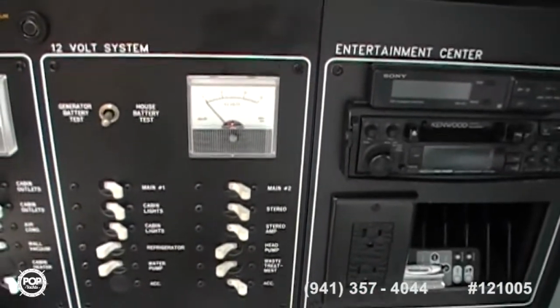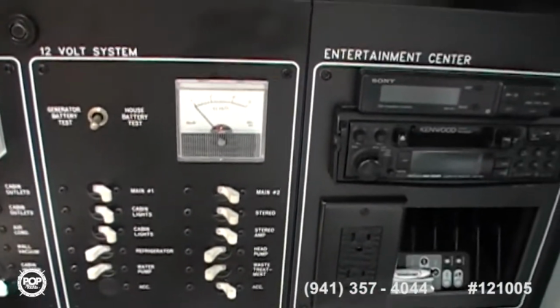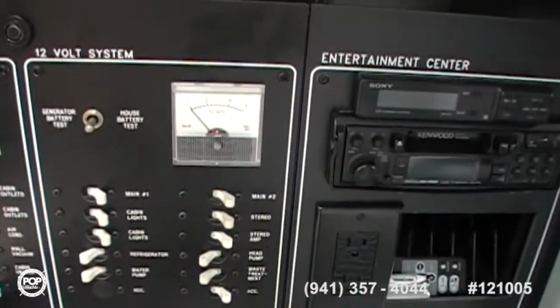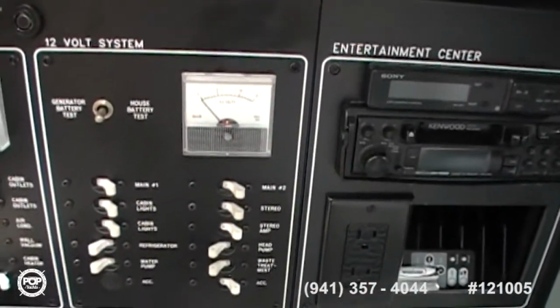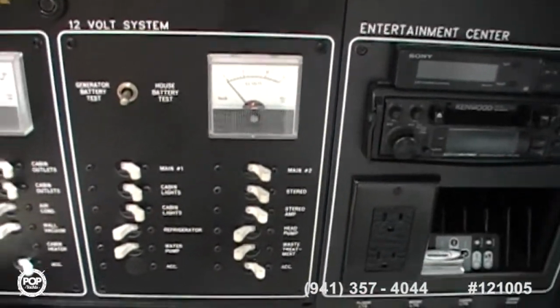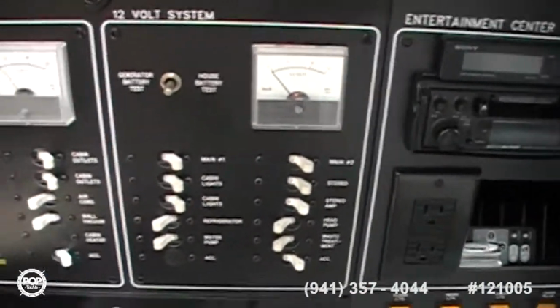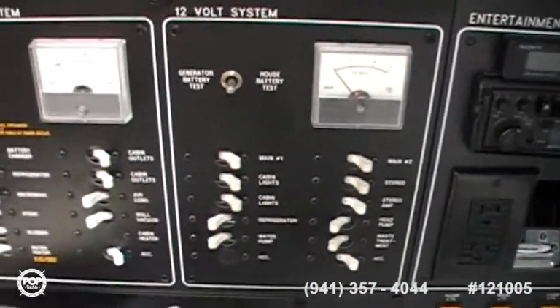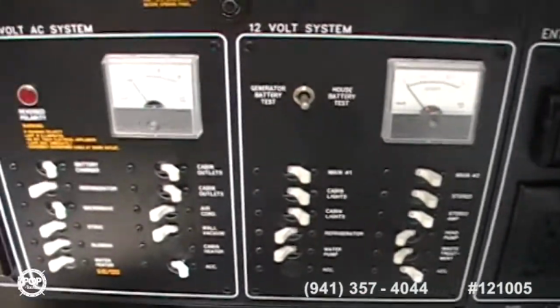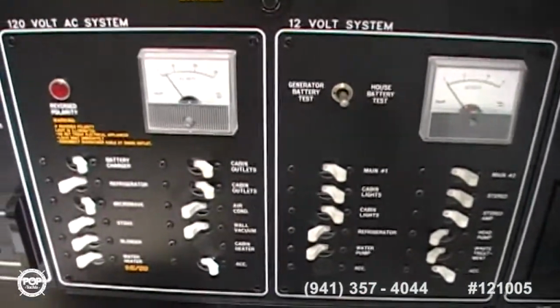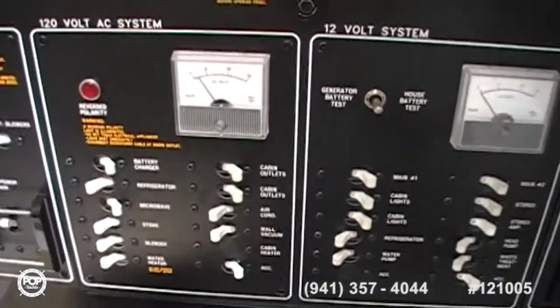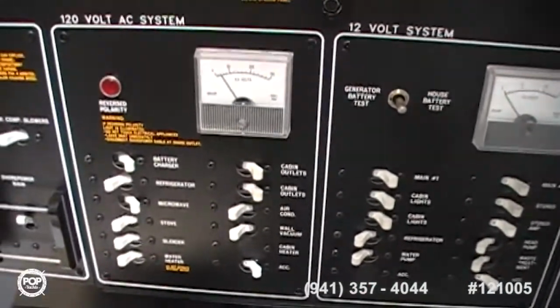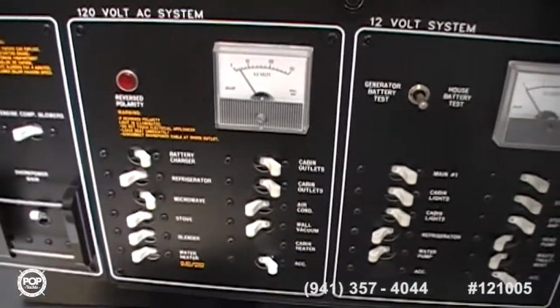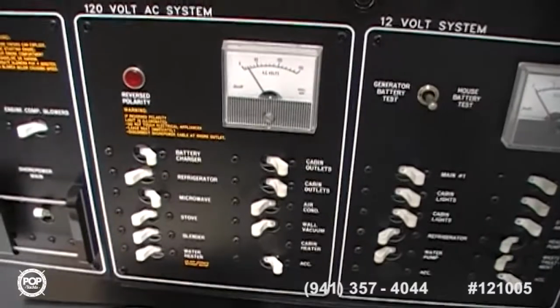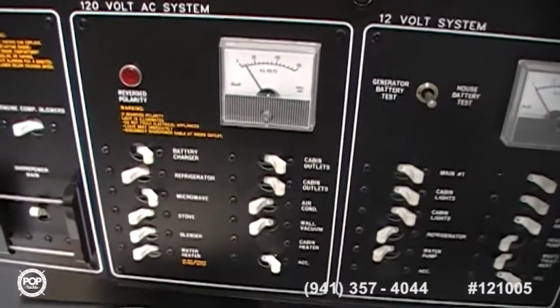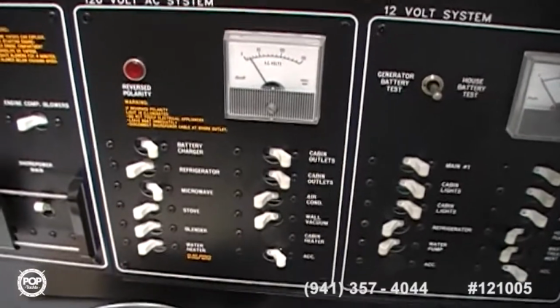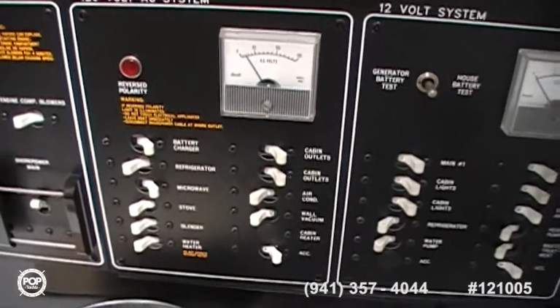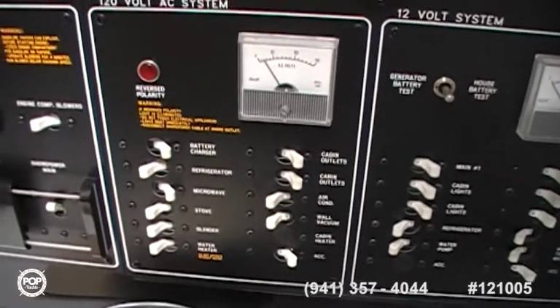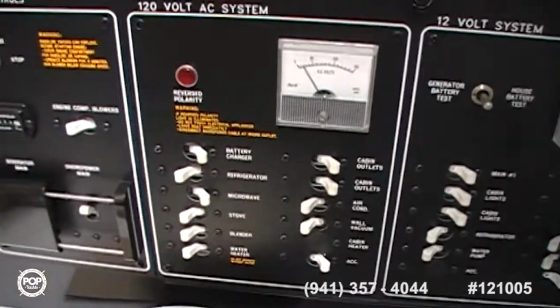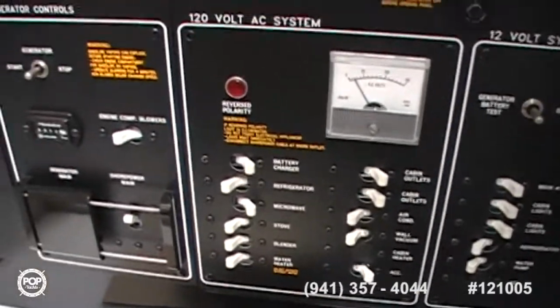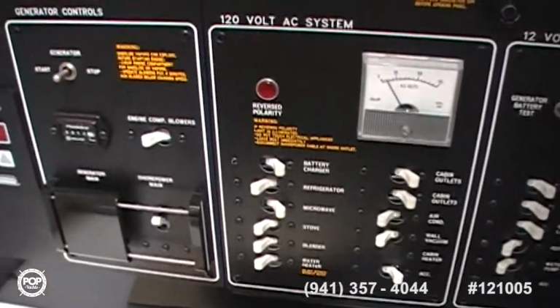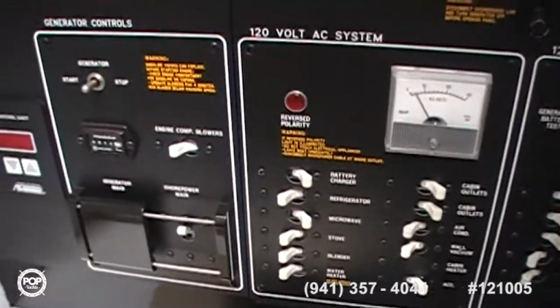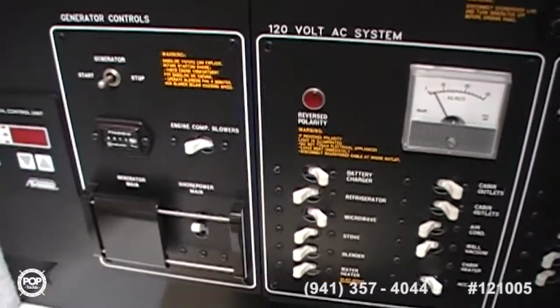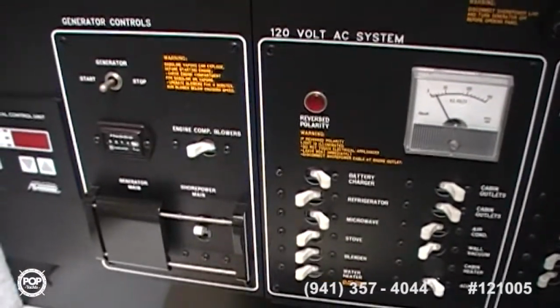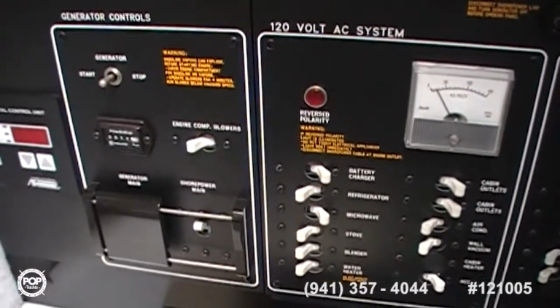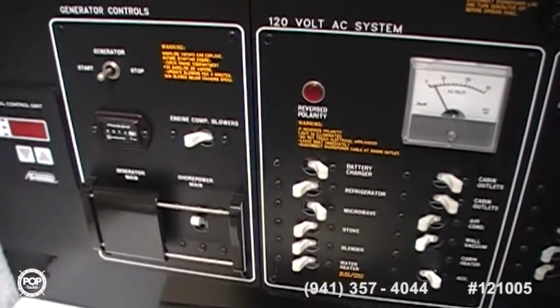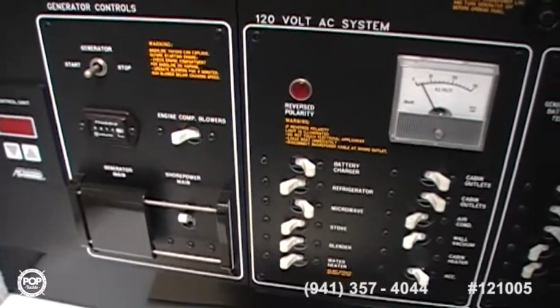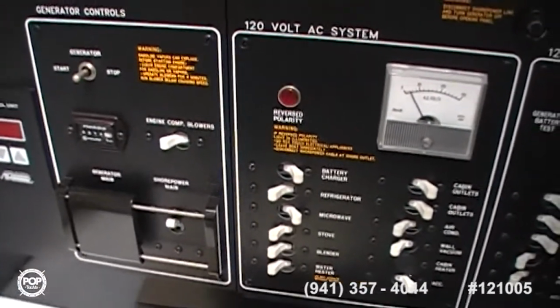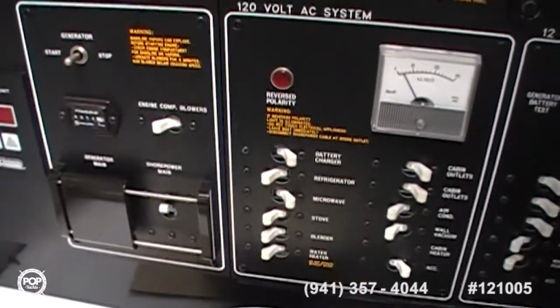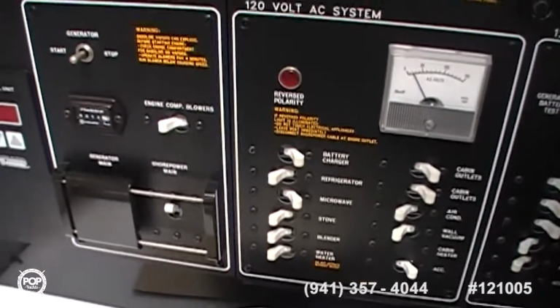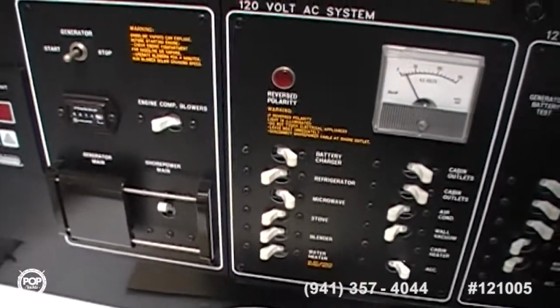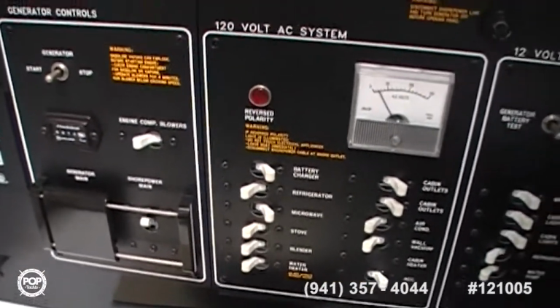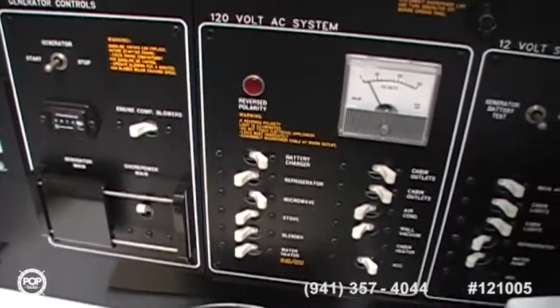Here's your 12-volt breaker panel, and right next to it is your 120-volt breaker panel, and generator controls.